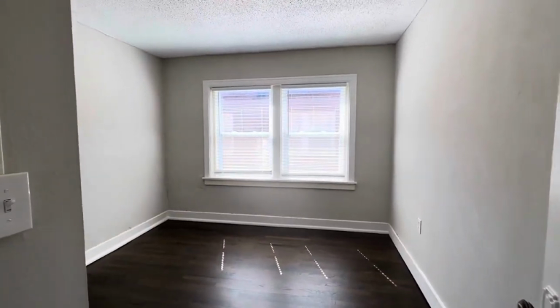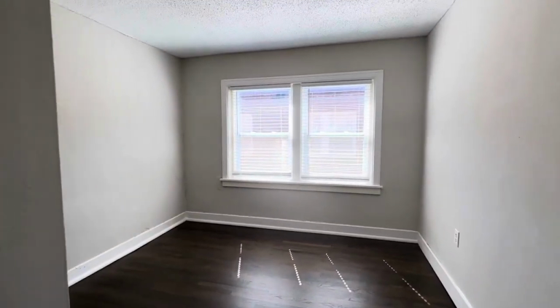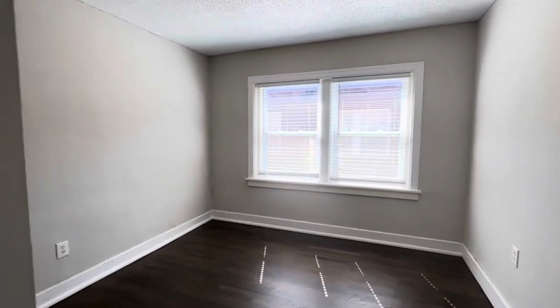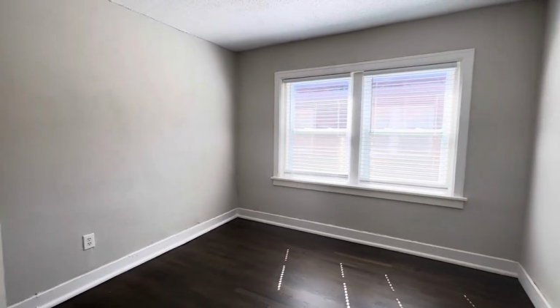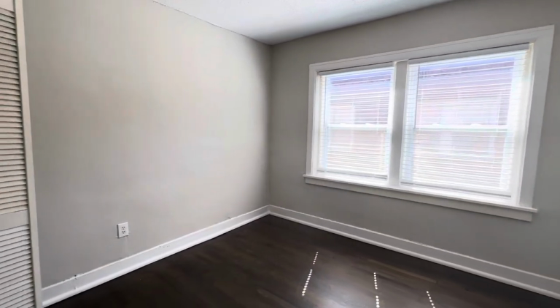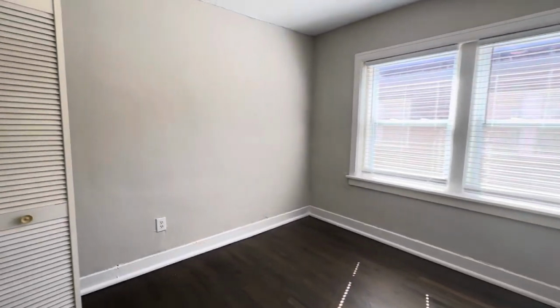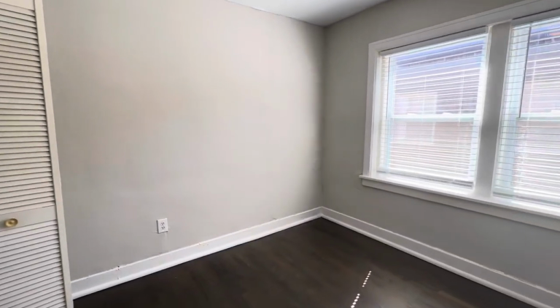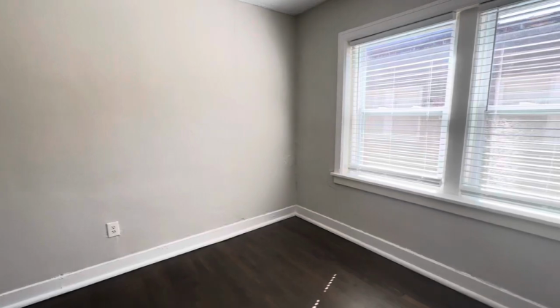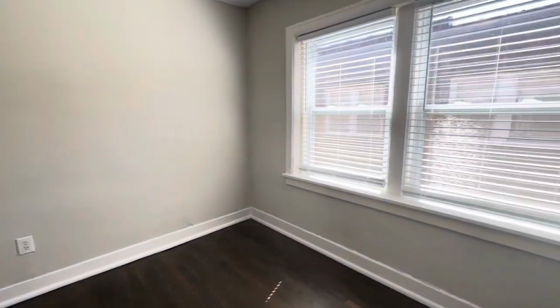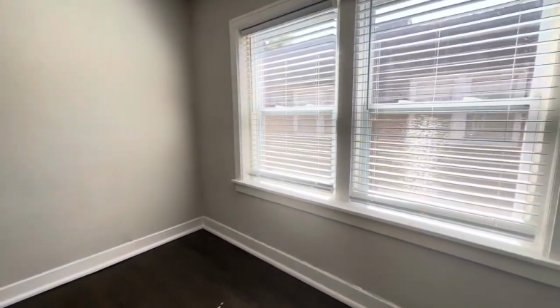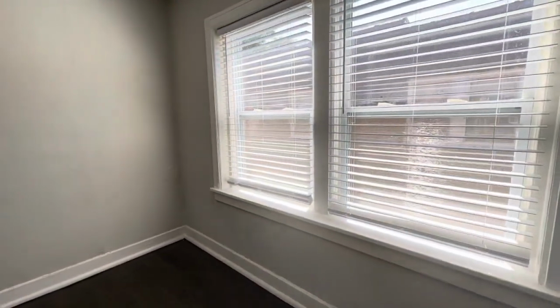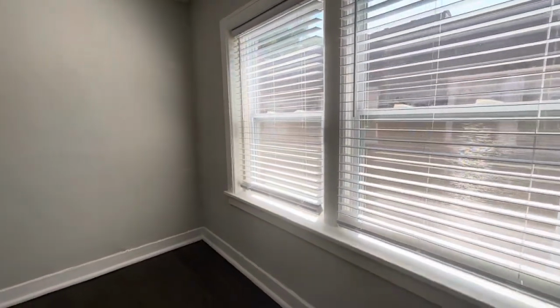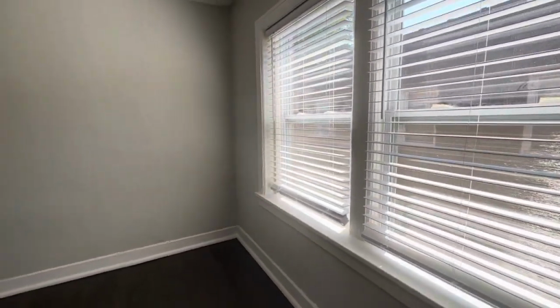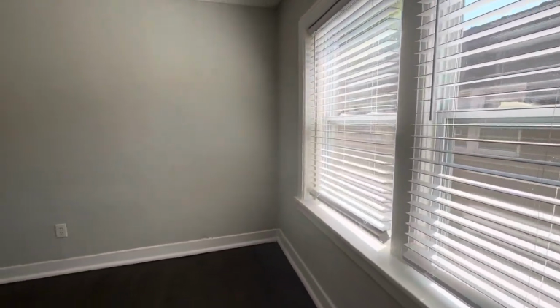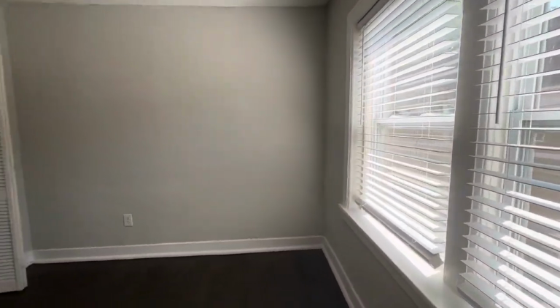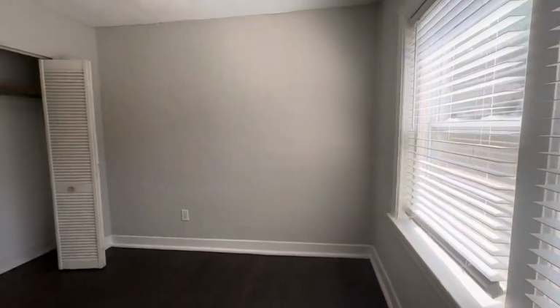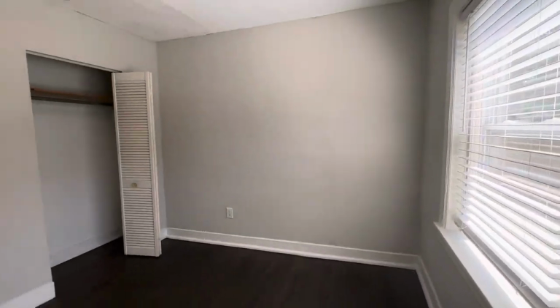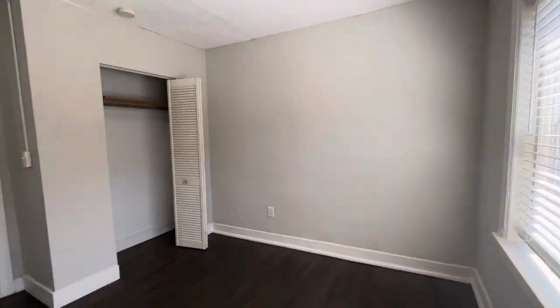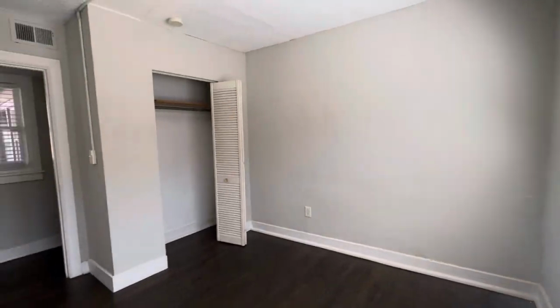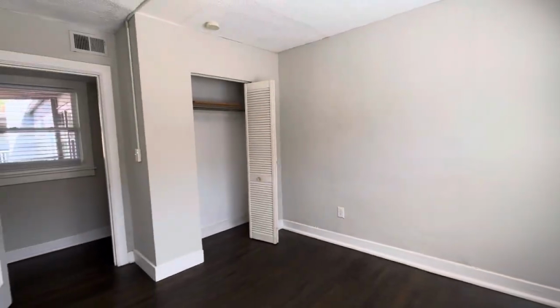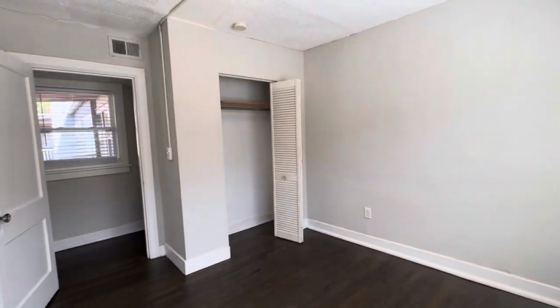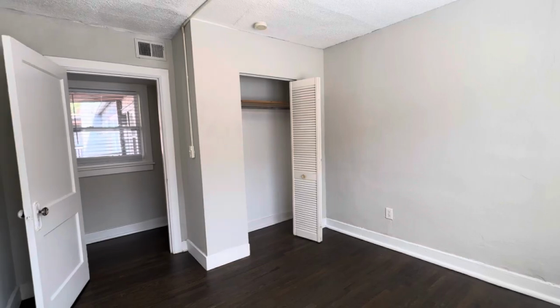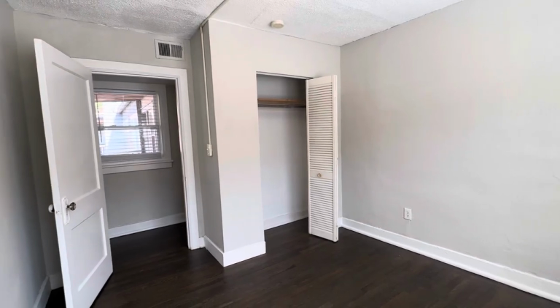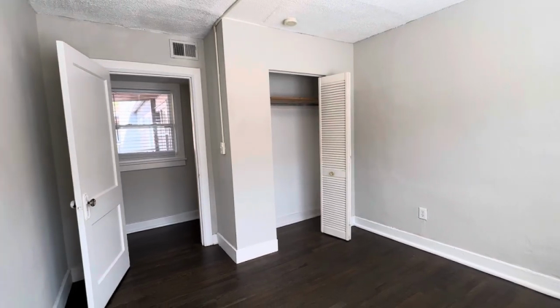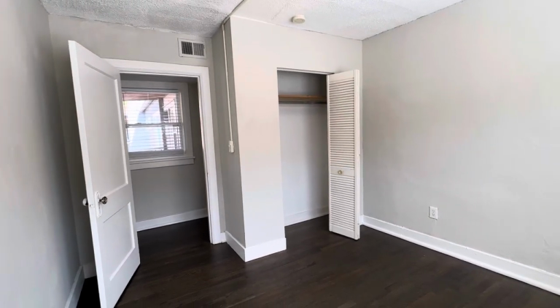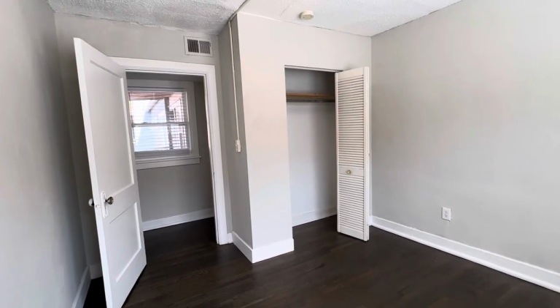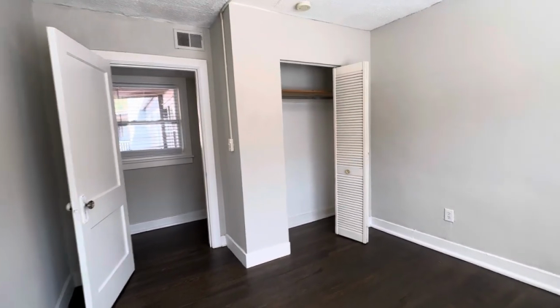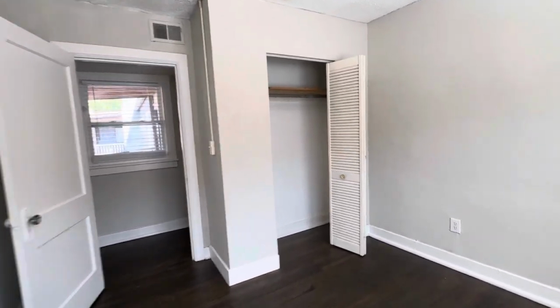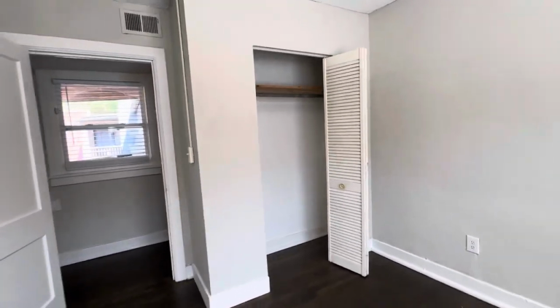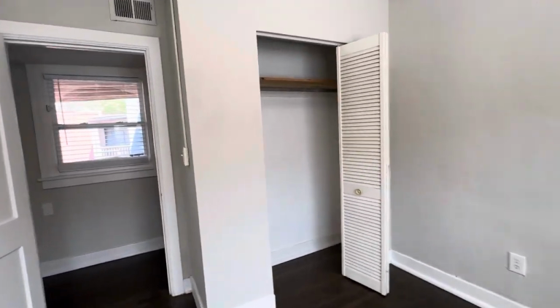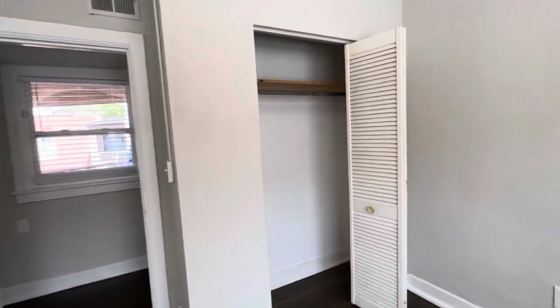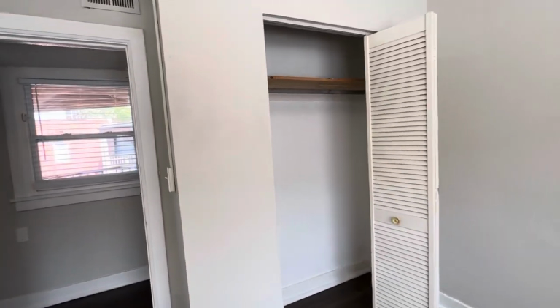Here is your first bedroom. You got an extra wide closet over here.